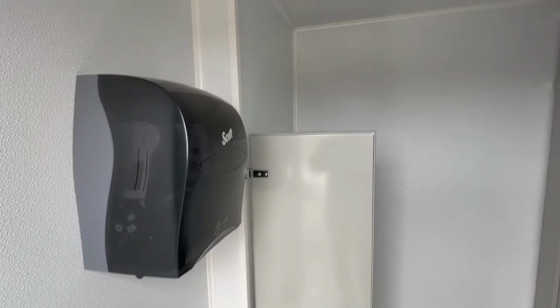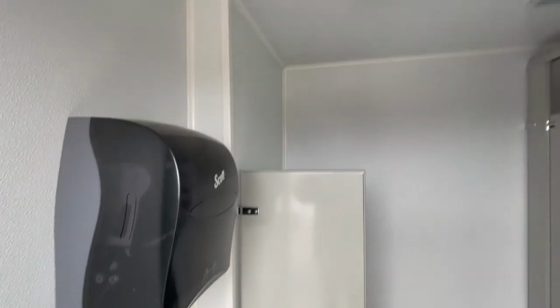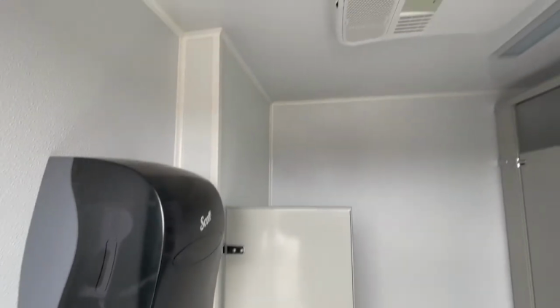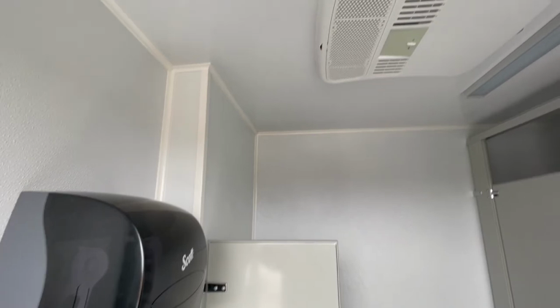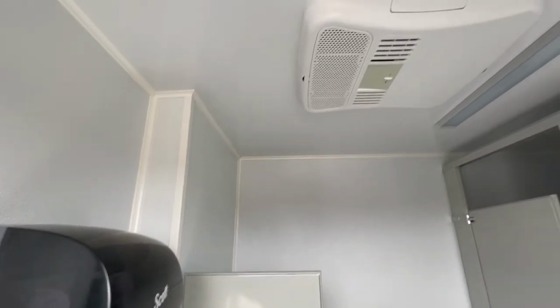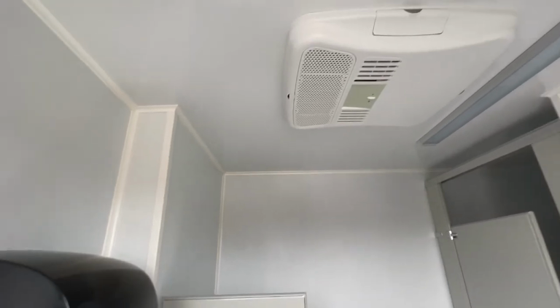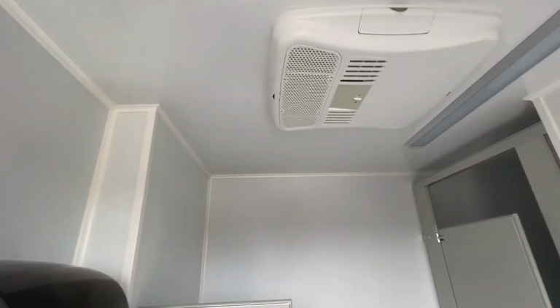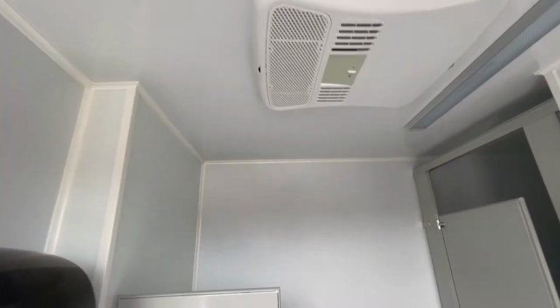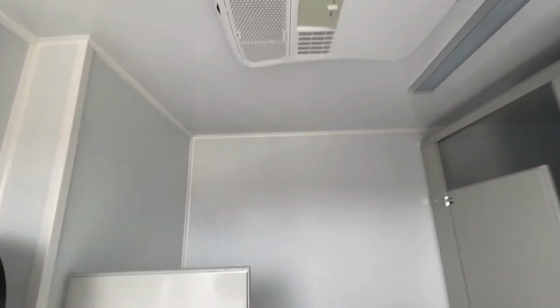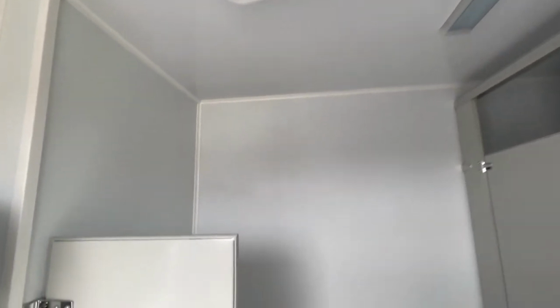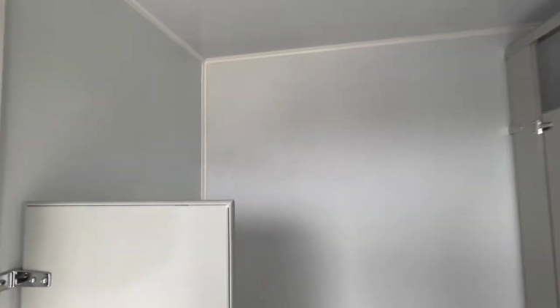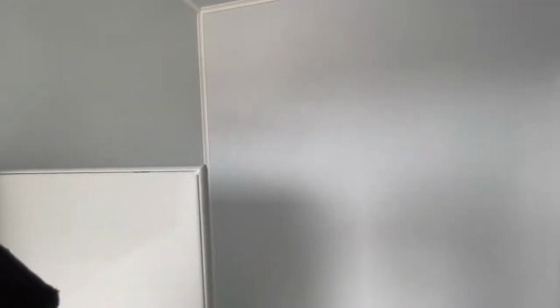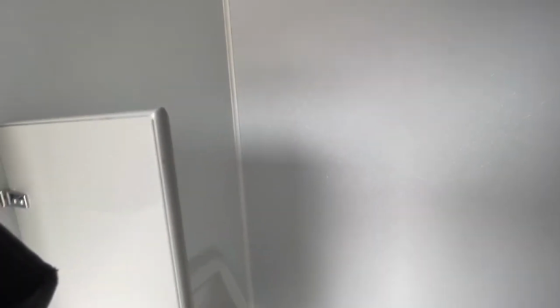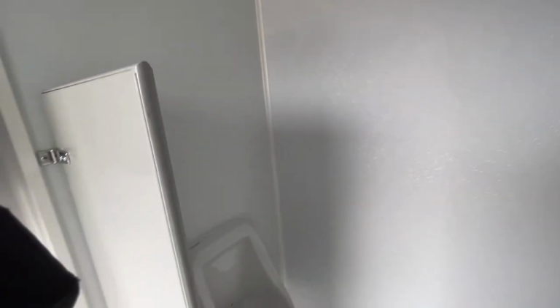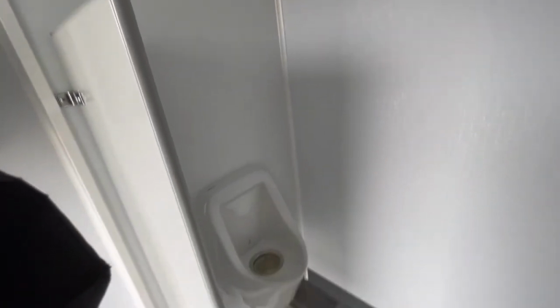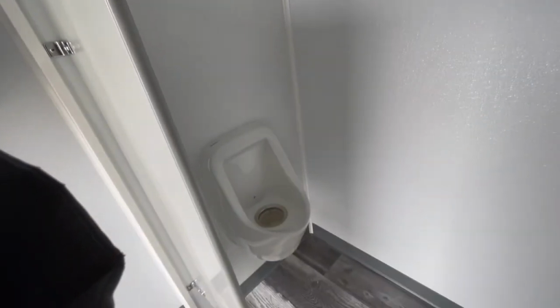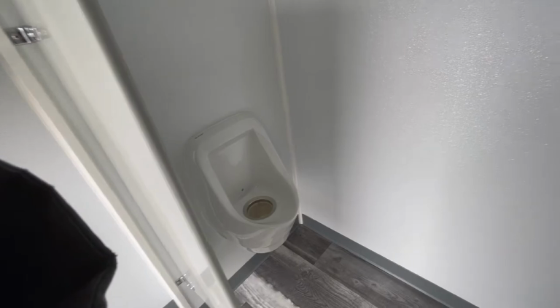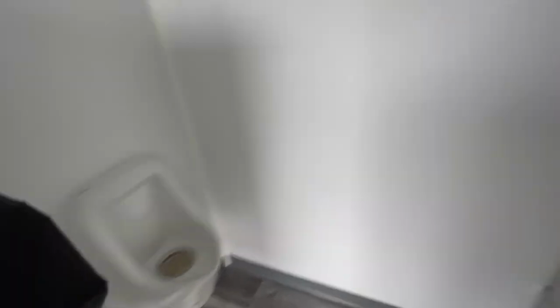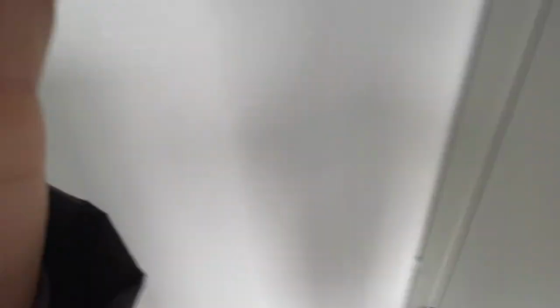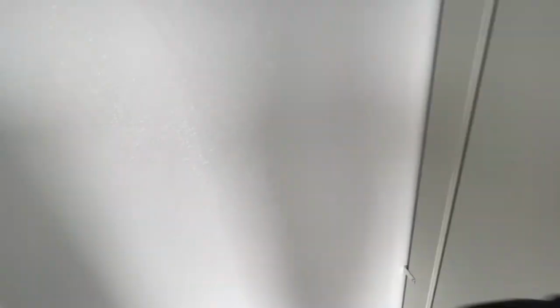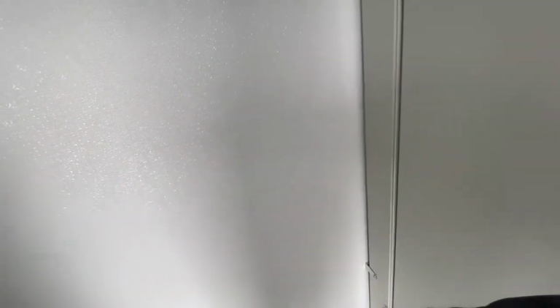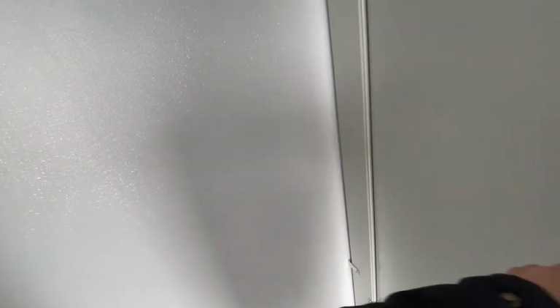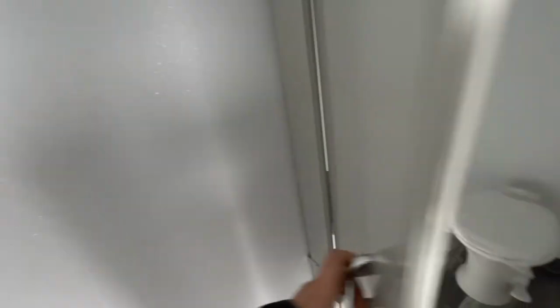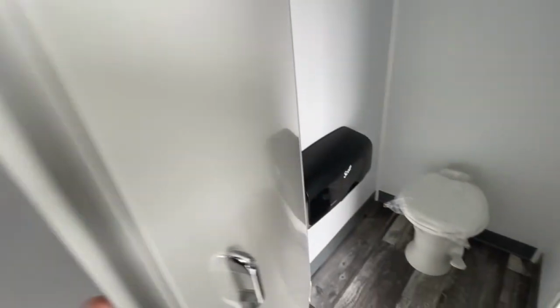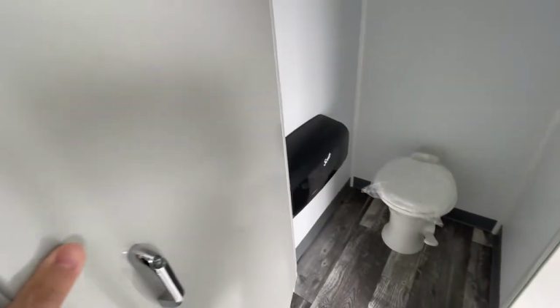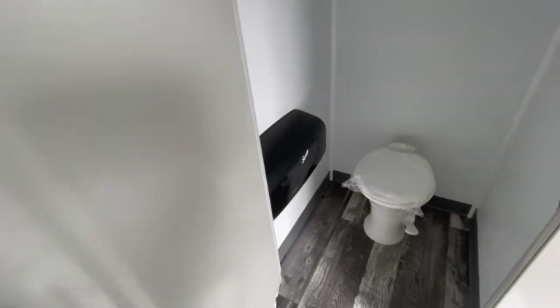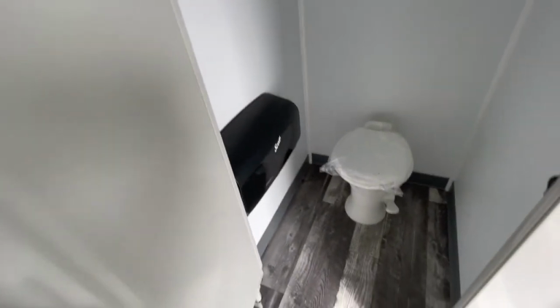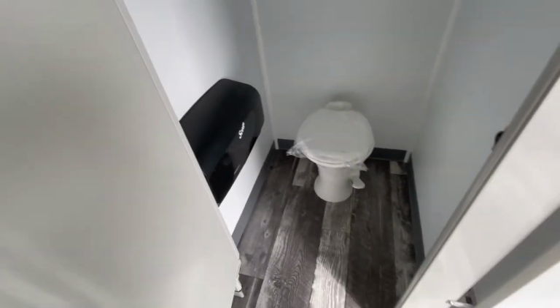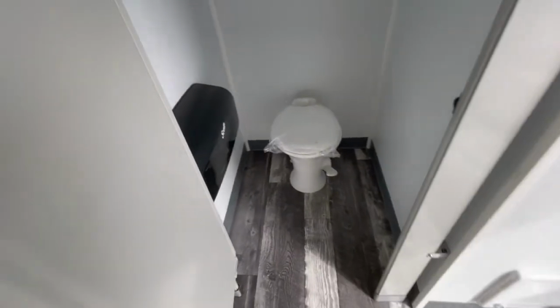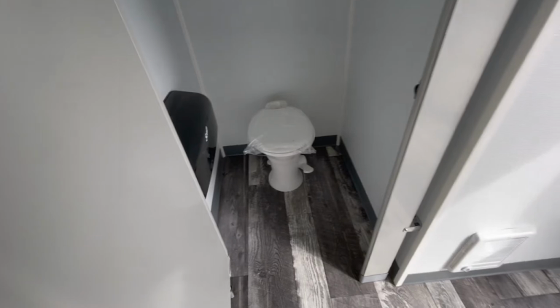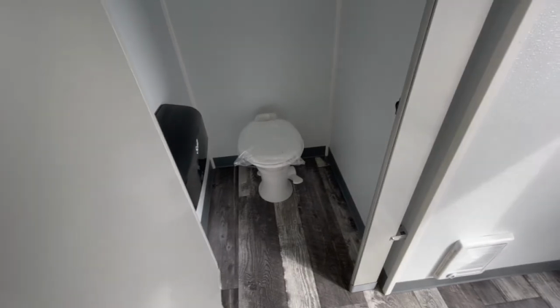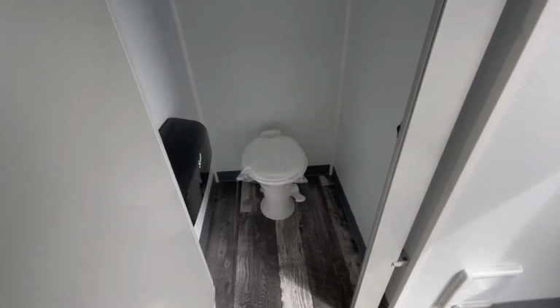Within the room there's a paper towel dispenser, AC, LED lighting, a urinal, and to the right we have our stall with a toilet and toilet paper dispenser.